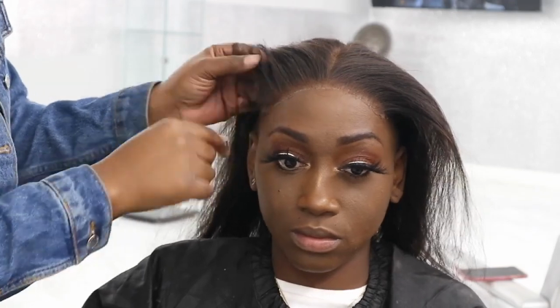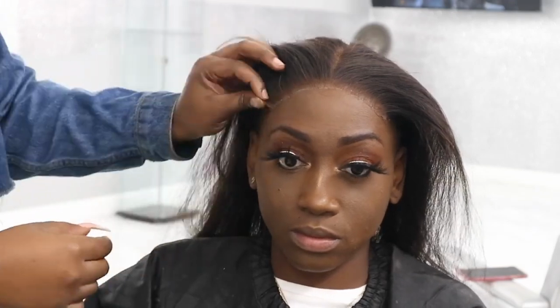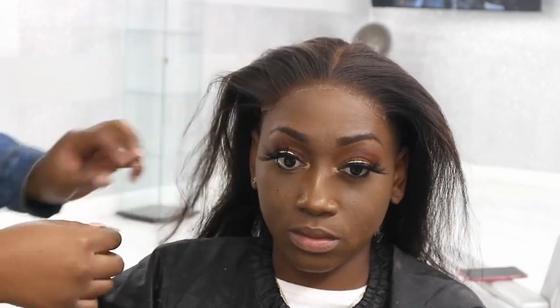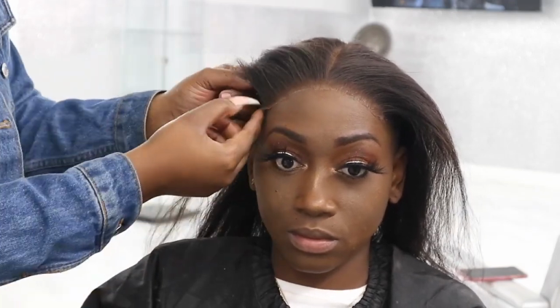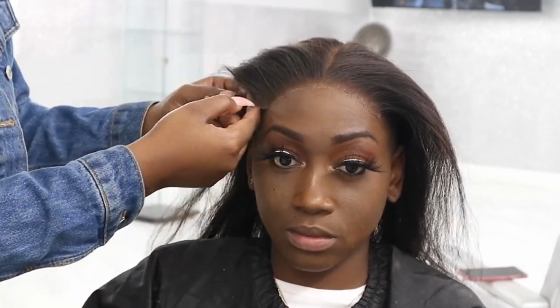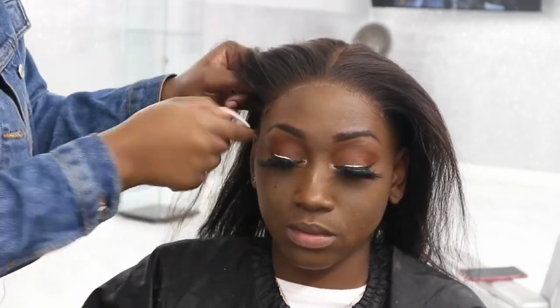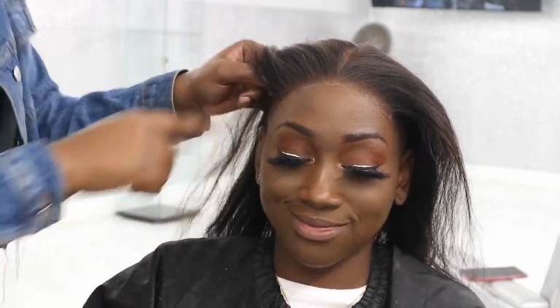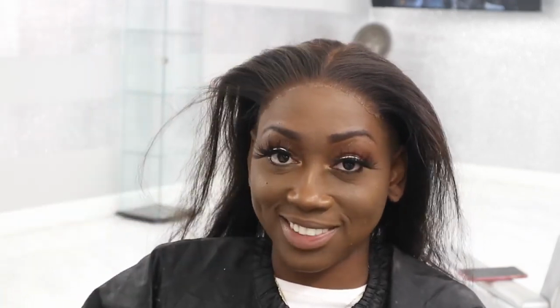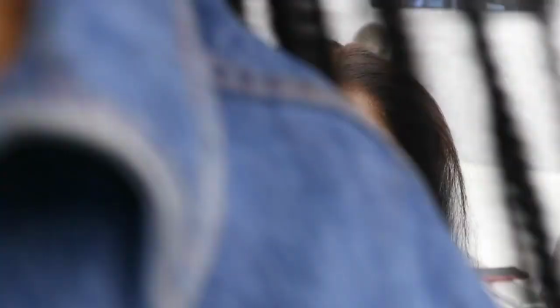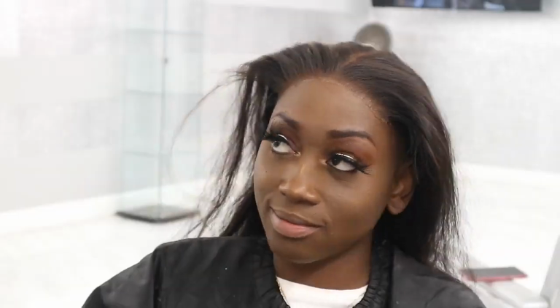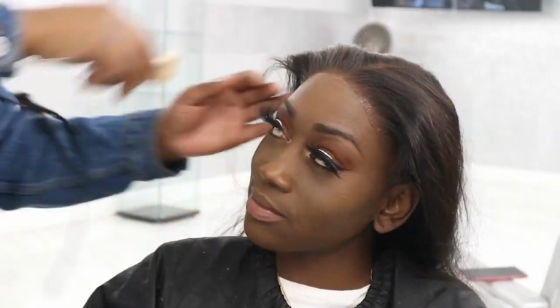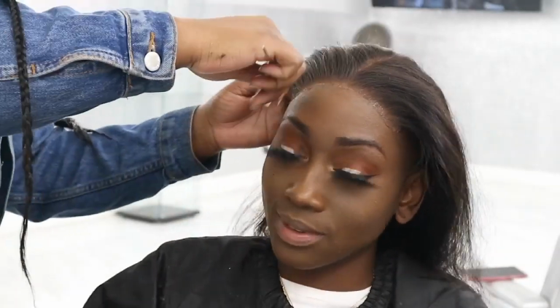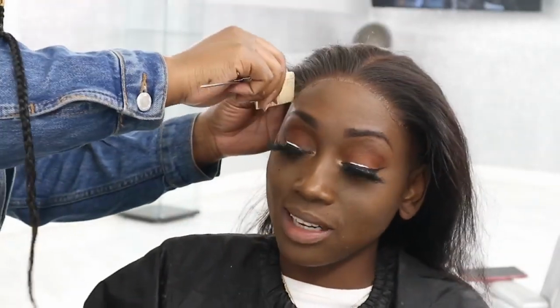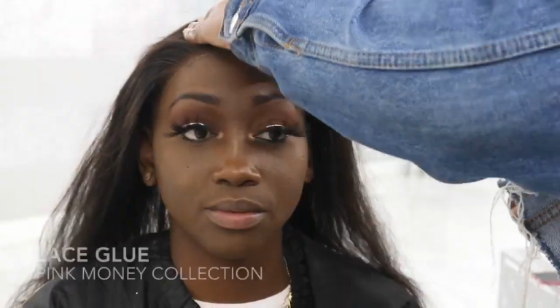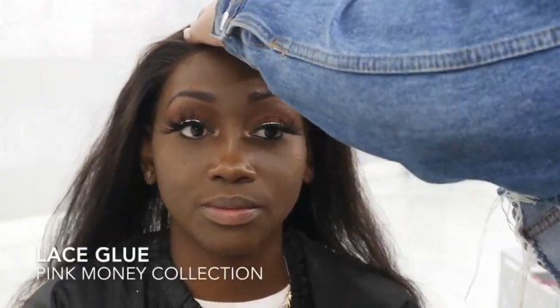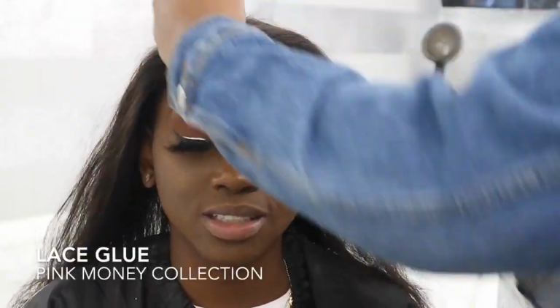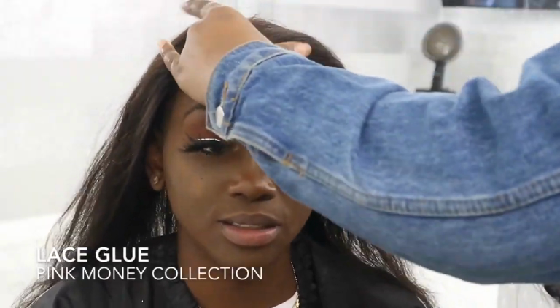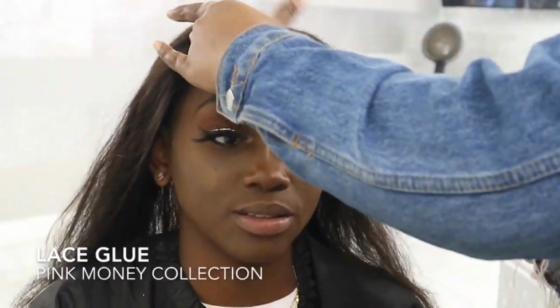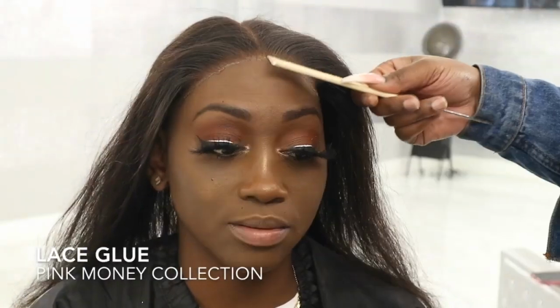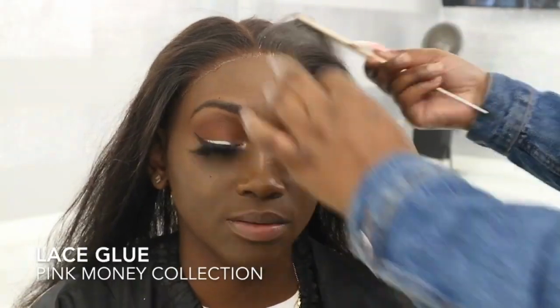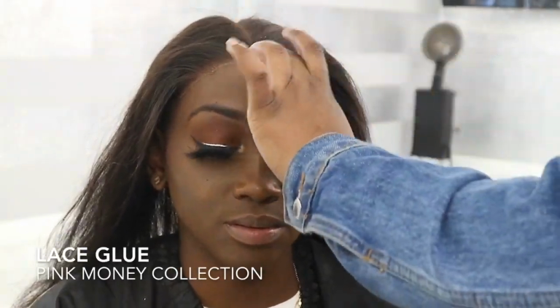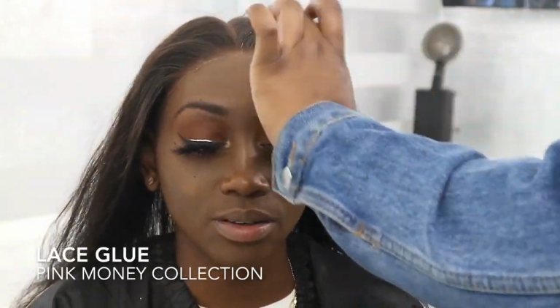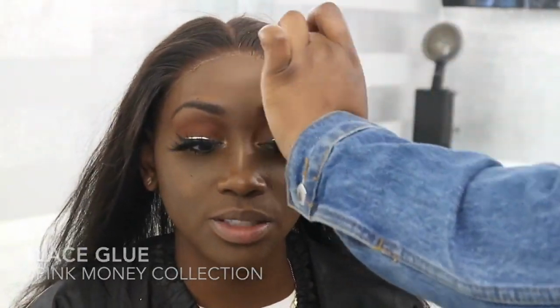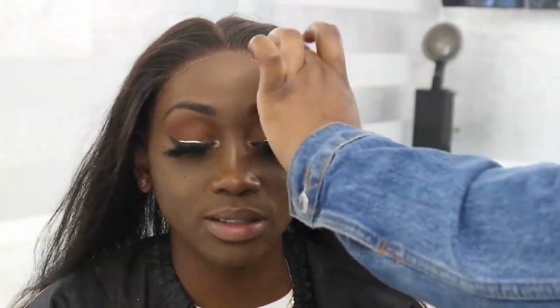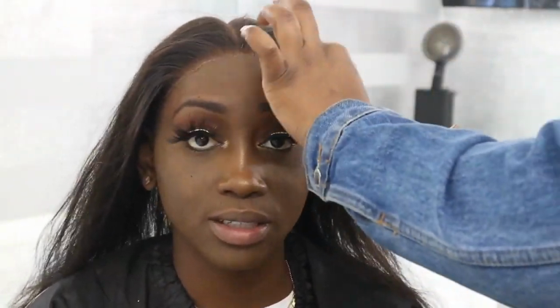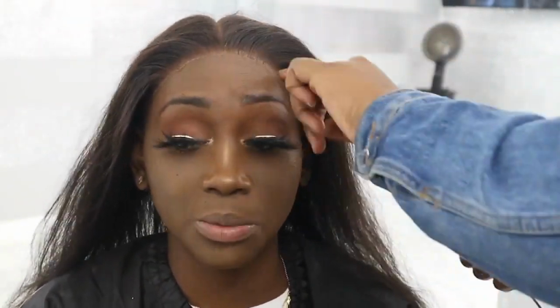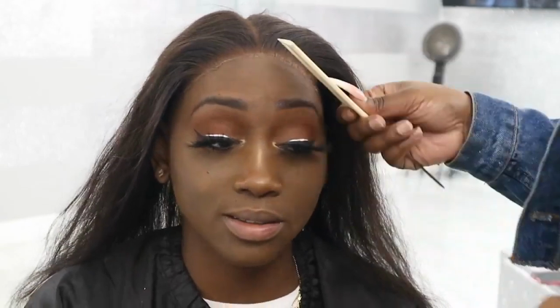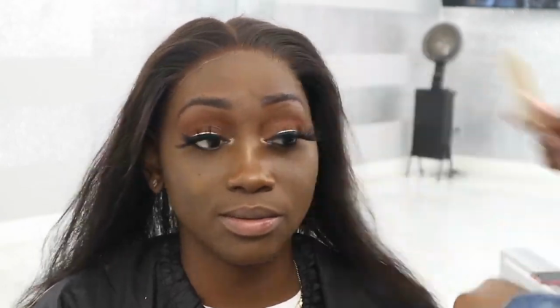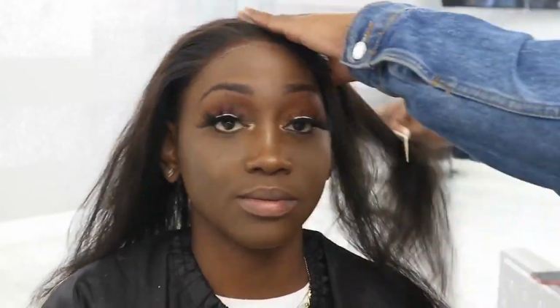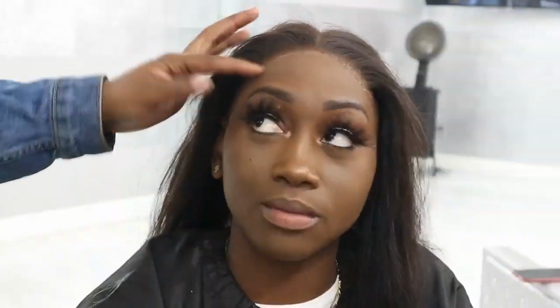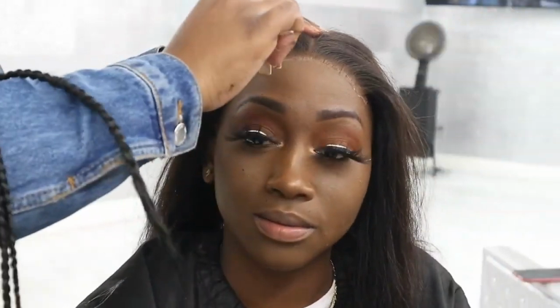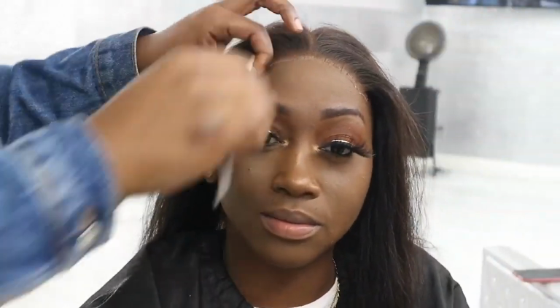I do not know what happened to the part with the cap — I think that whole scene basically got deleted — but I did use a different type of glue. I'm going to have the glue information listed down in the video and in the description box.